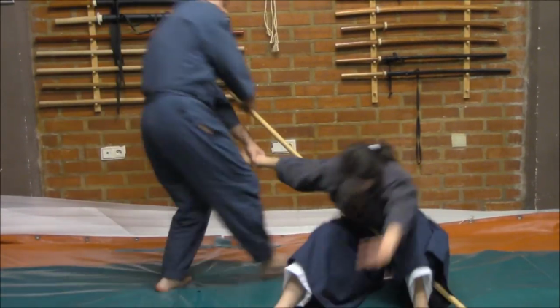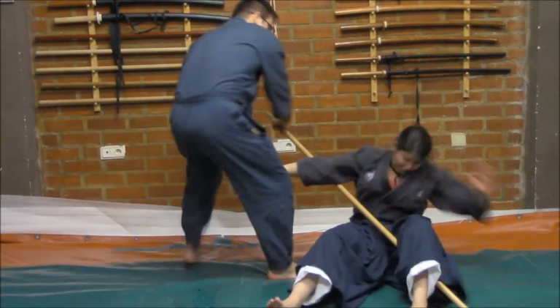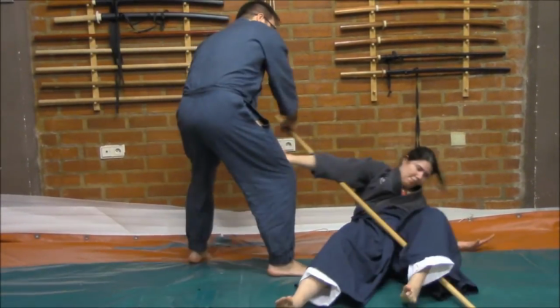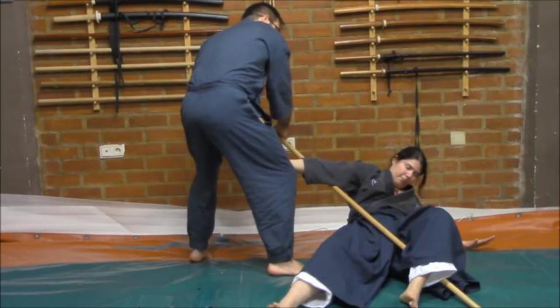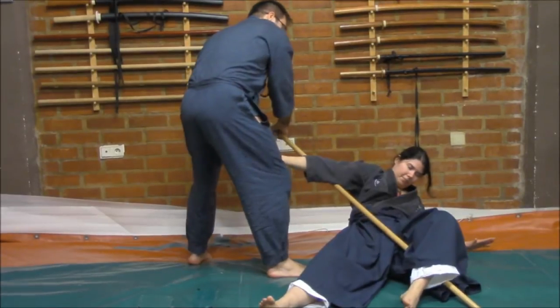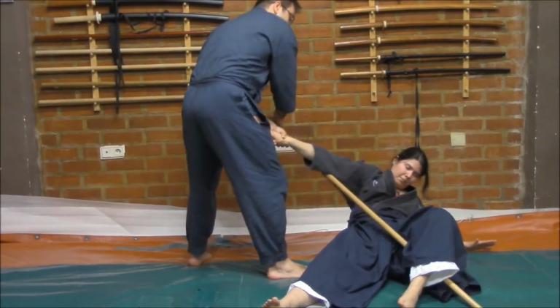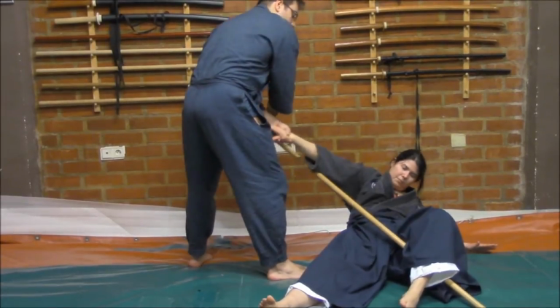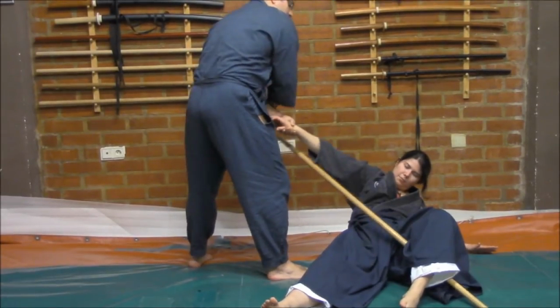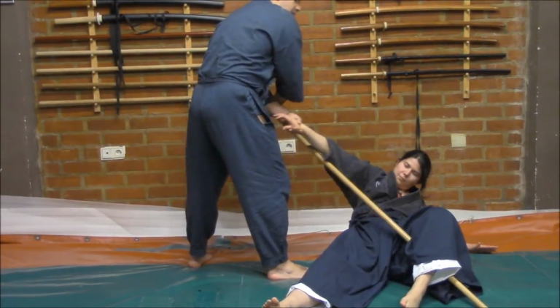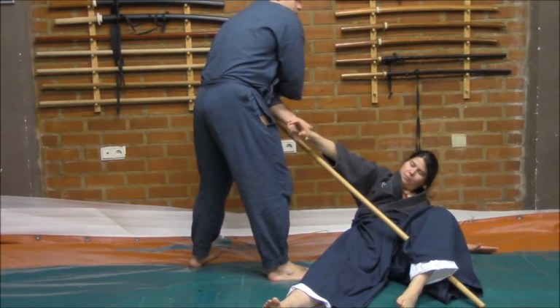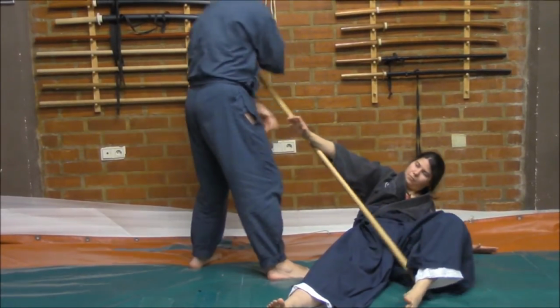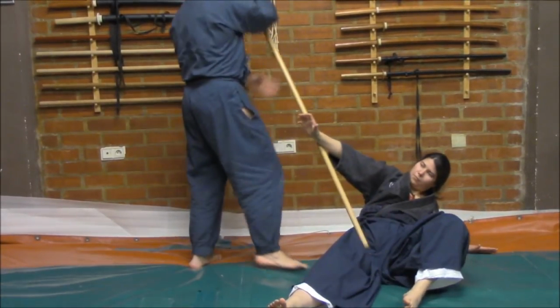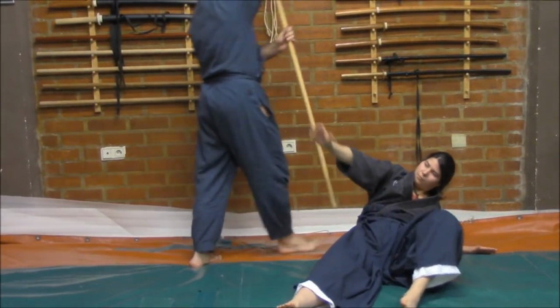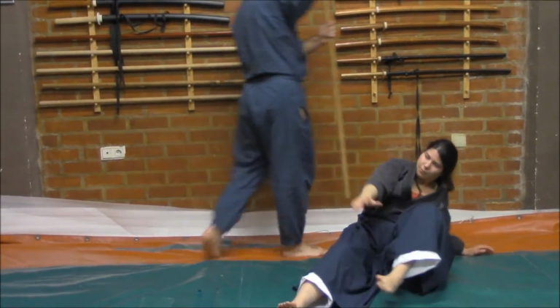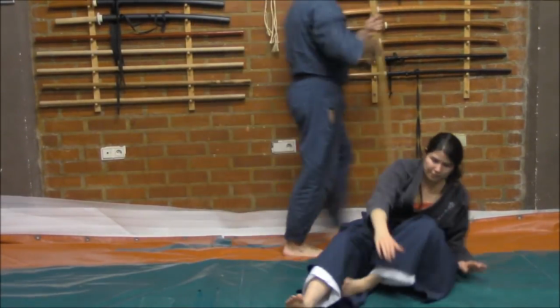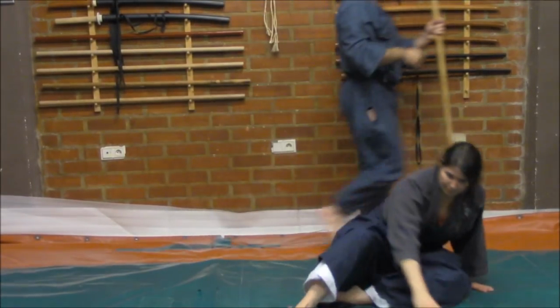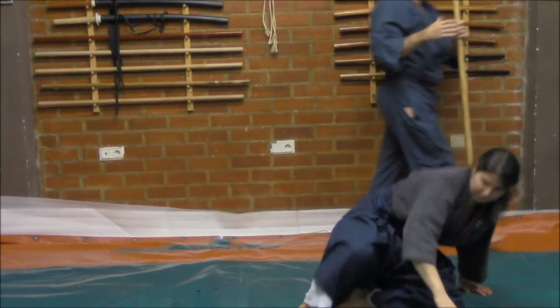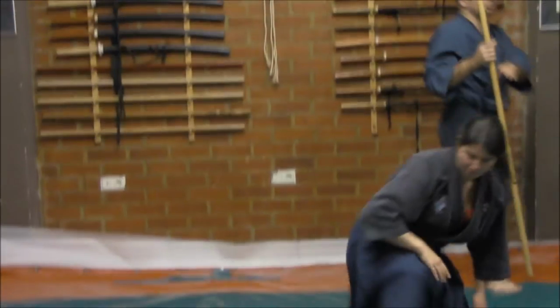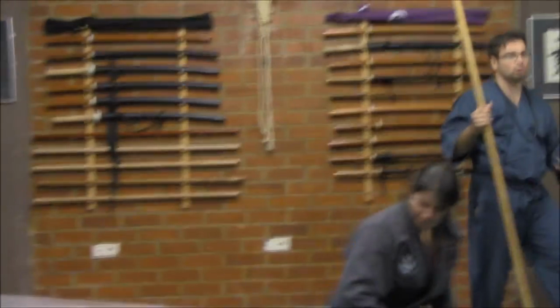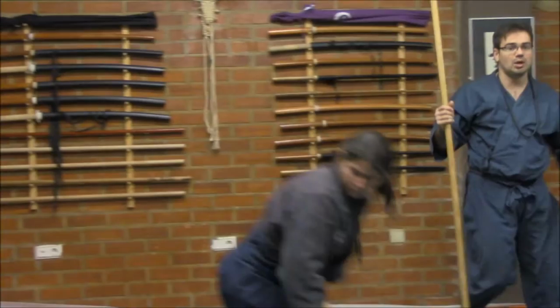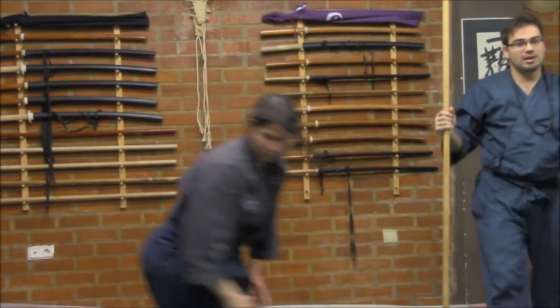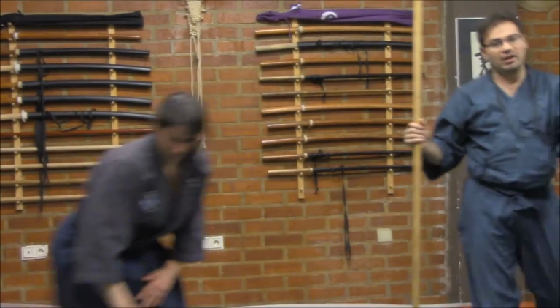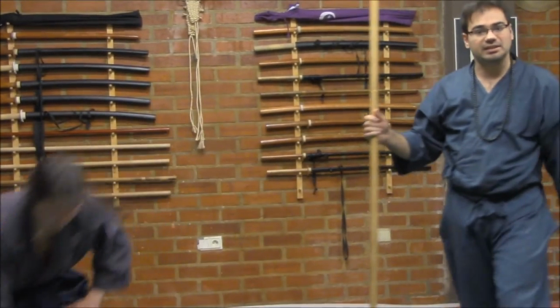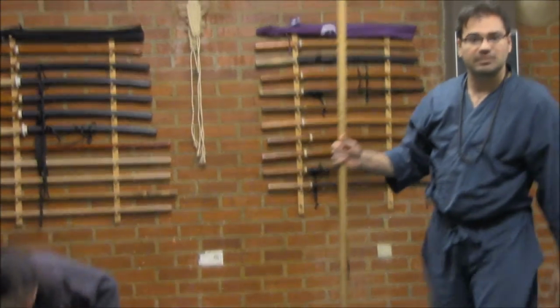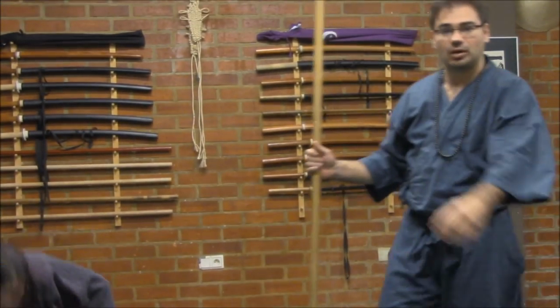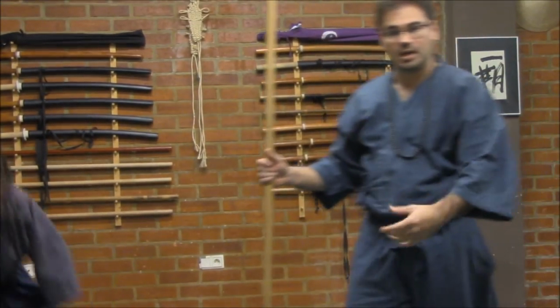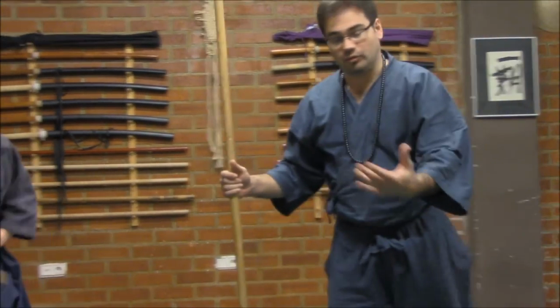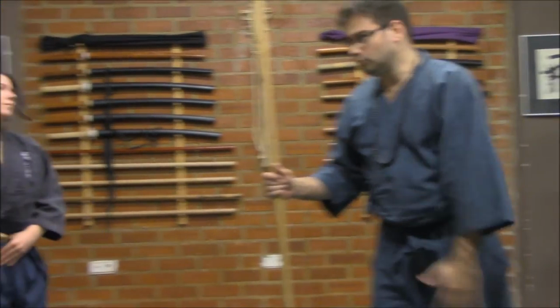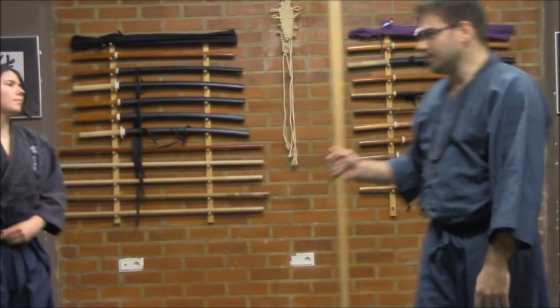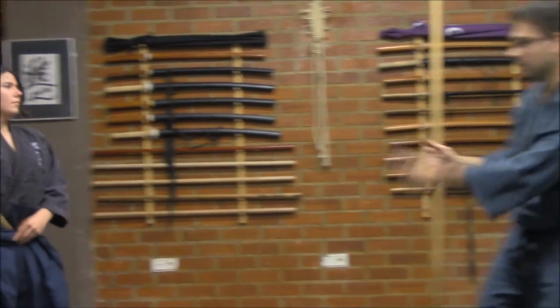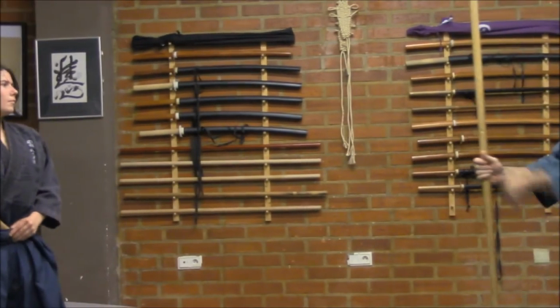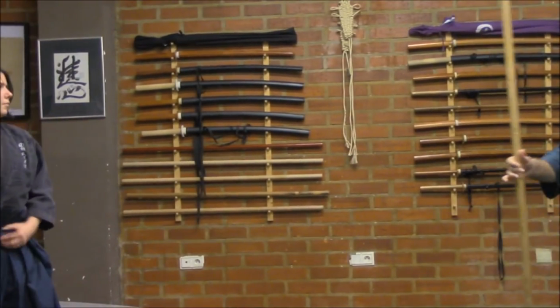And from here I will twist in order to make her sit down. Here, I have this control. Right now, I will repeat this last sequence in order to show the final technique for you.